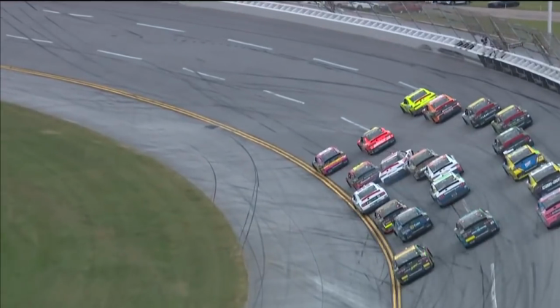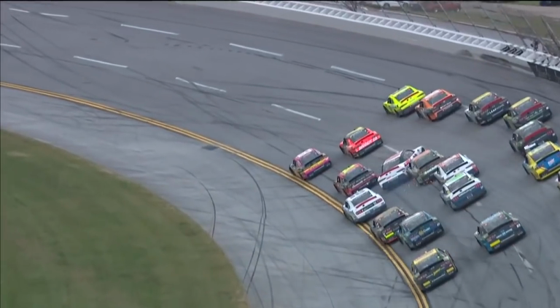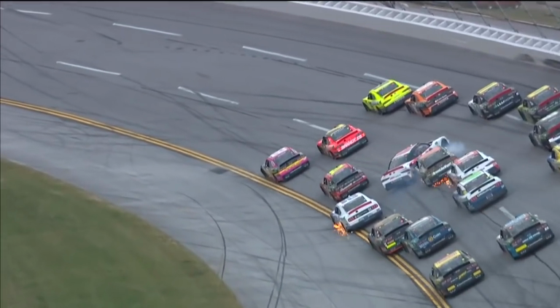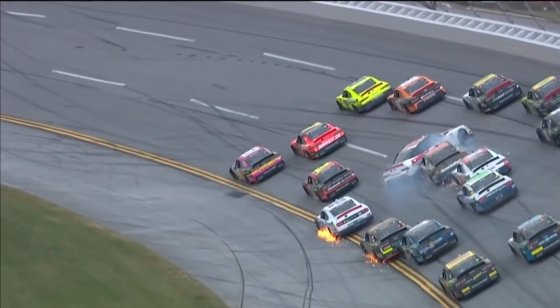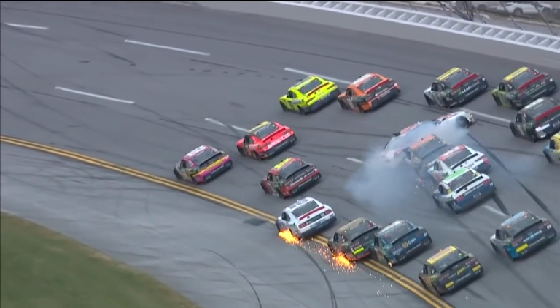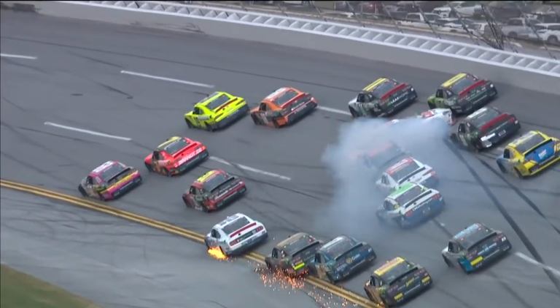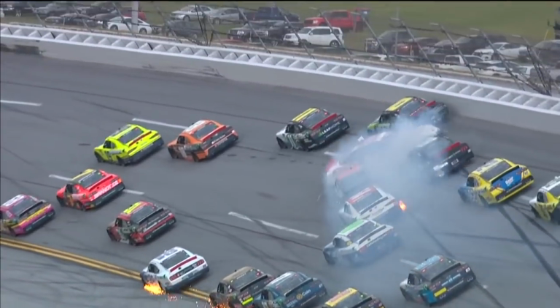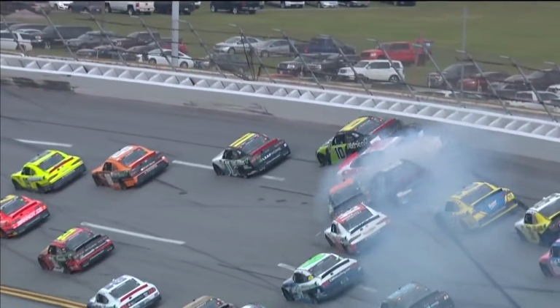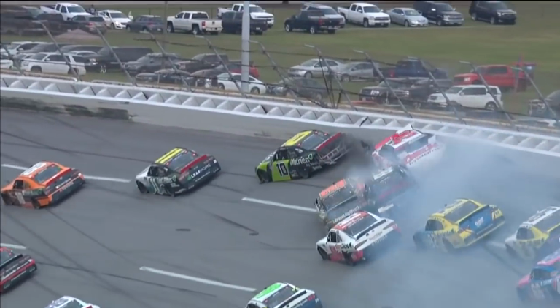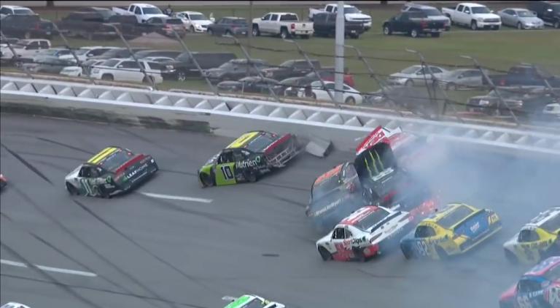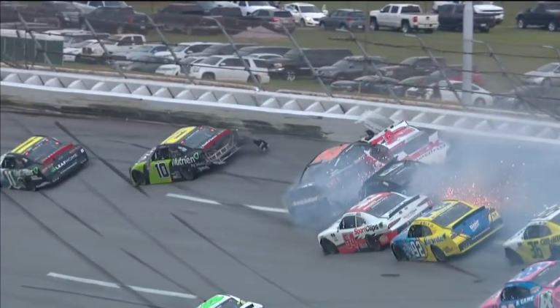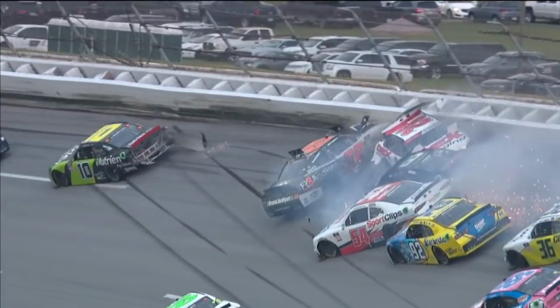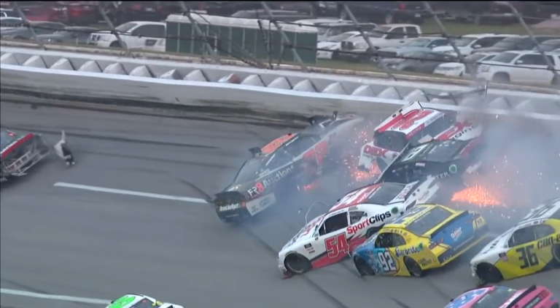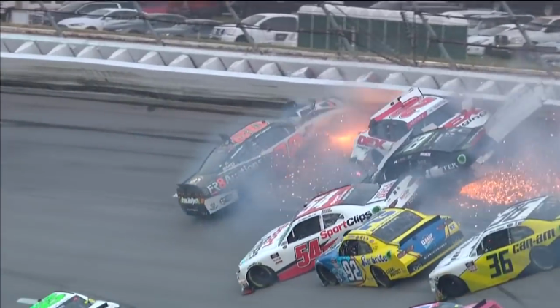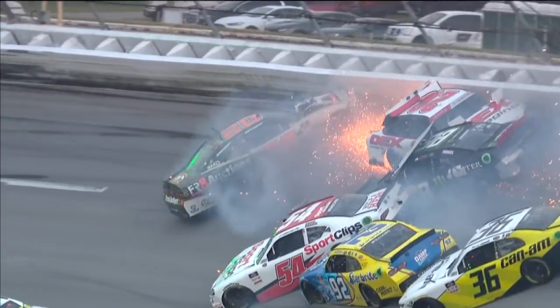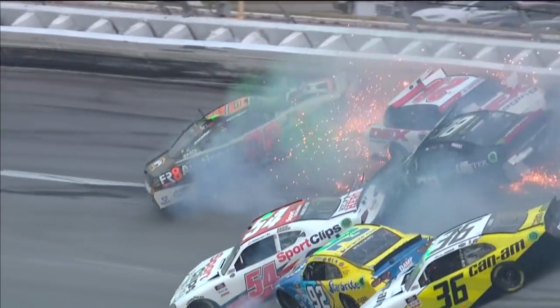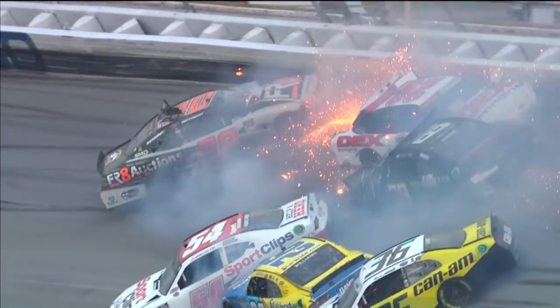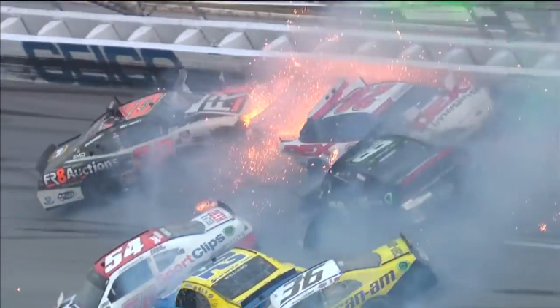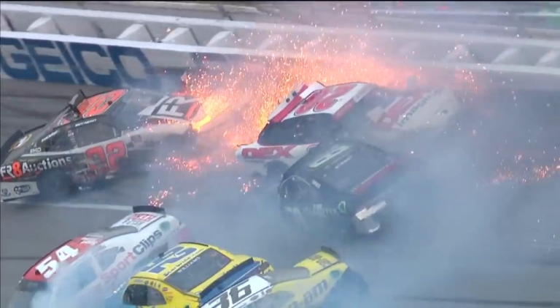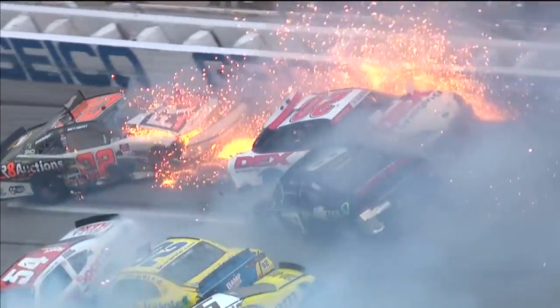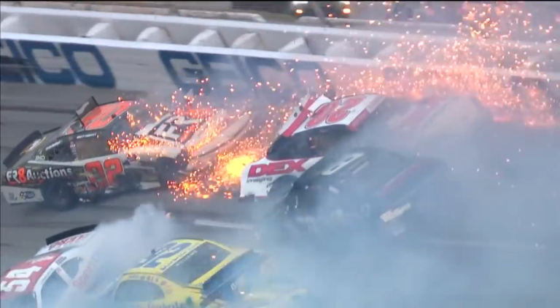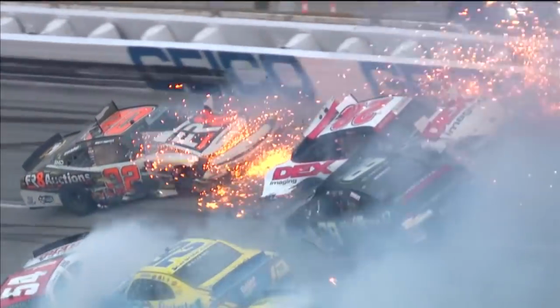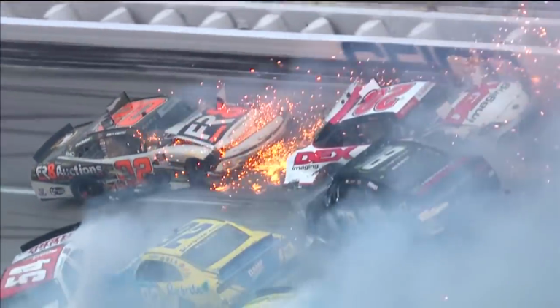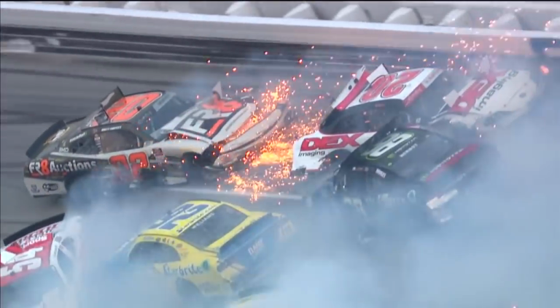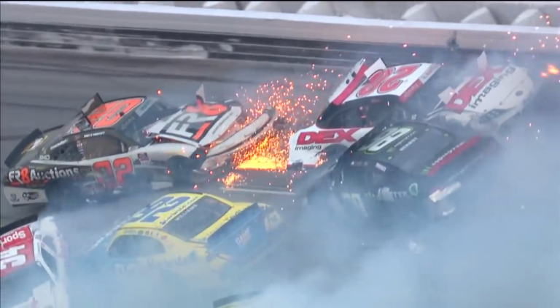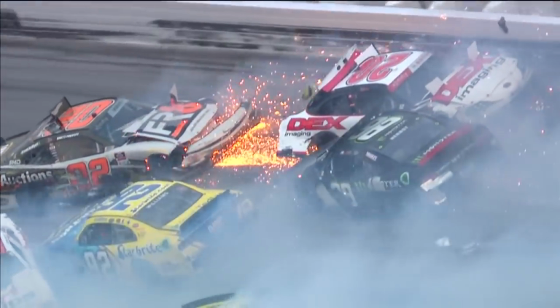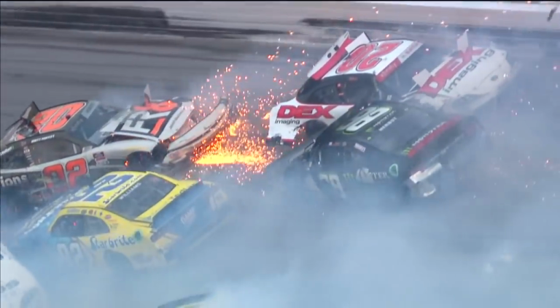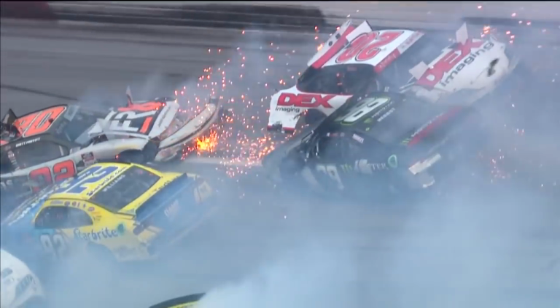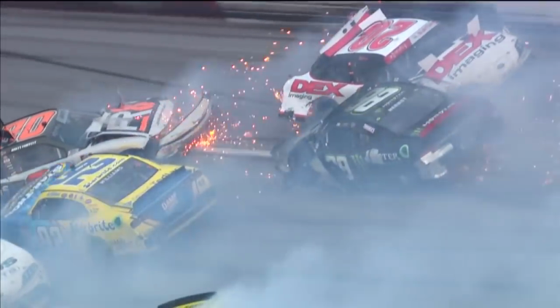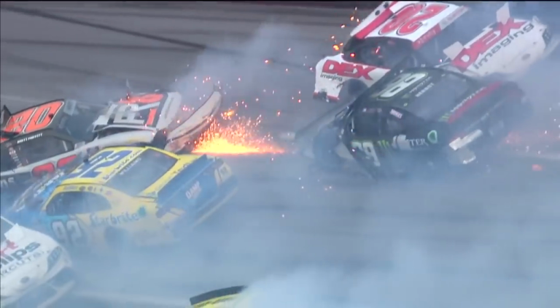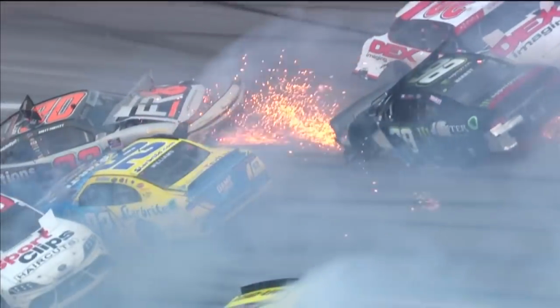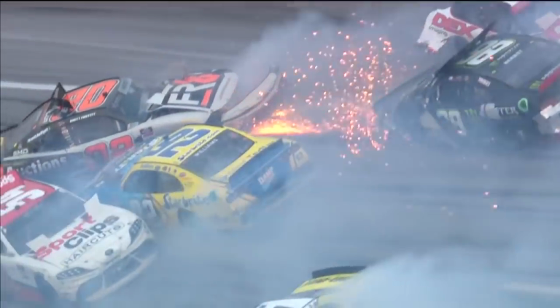We talked about it earlier — it's Talladega. It's so frustrating. You're sitting there doing everything you need to be doing. You have to push, you have to shove, you have to do those things. And if you want to win the race, sometimes it just doesn't work out.